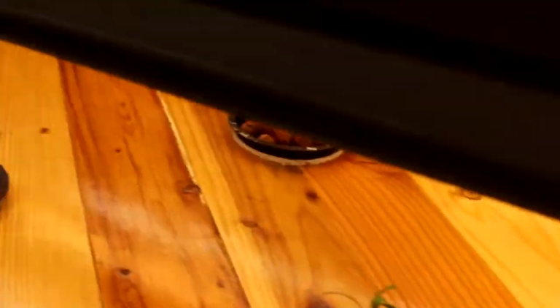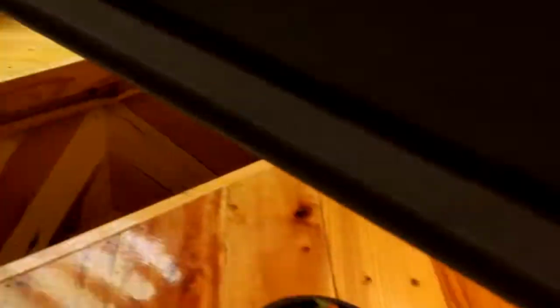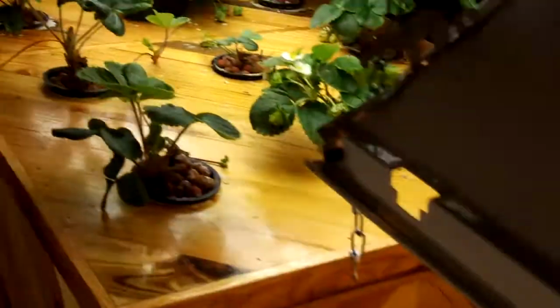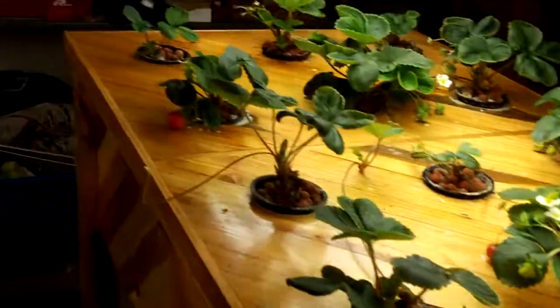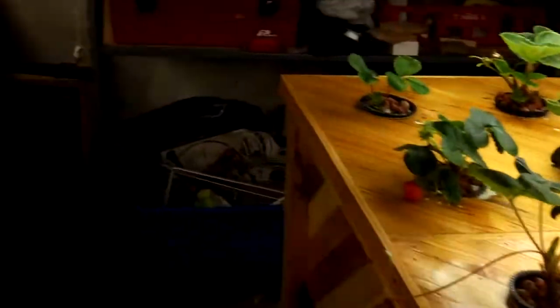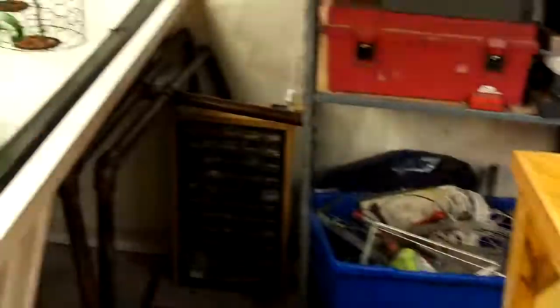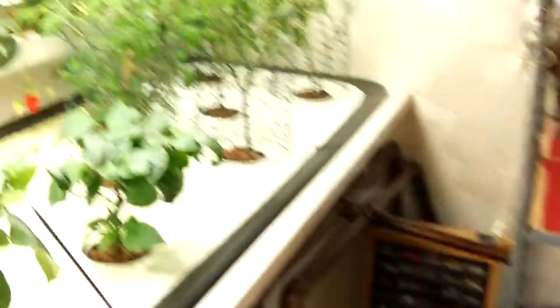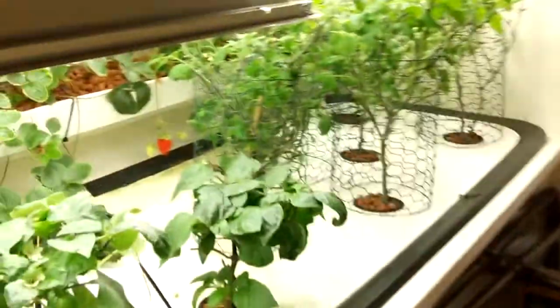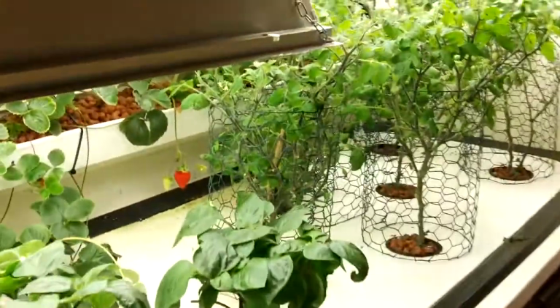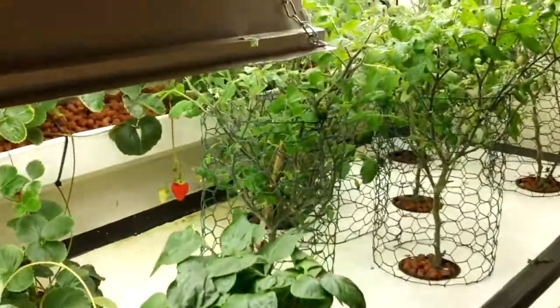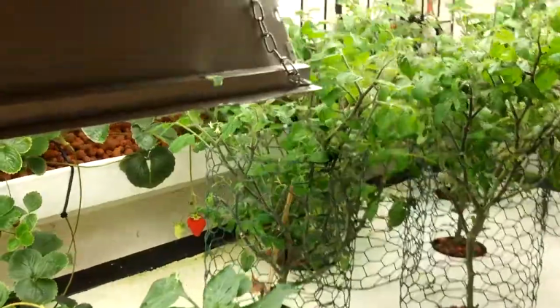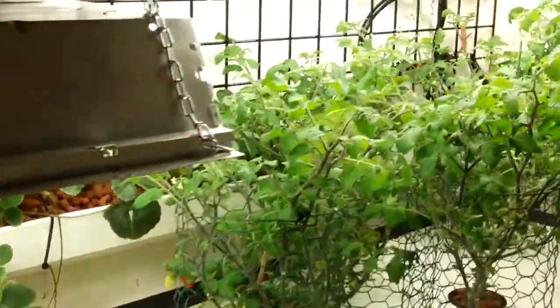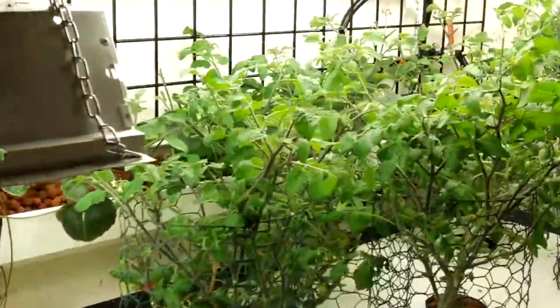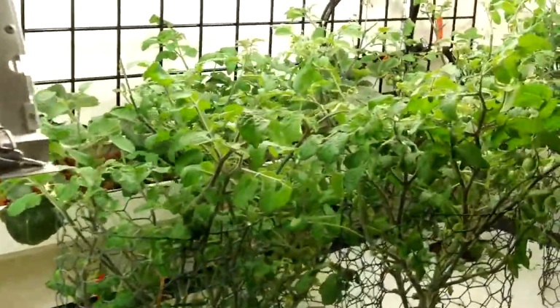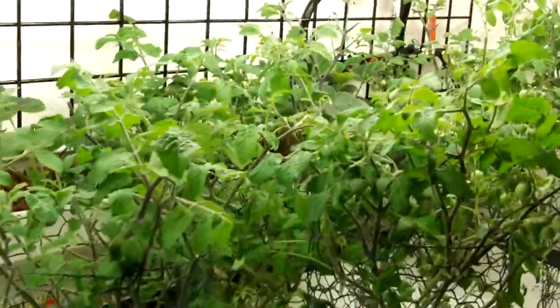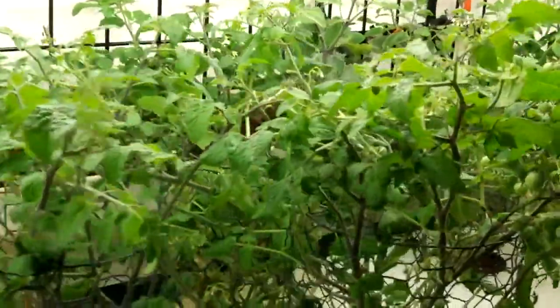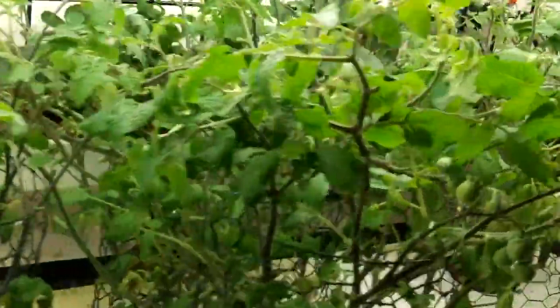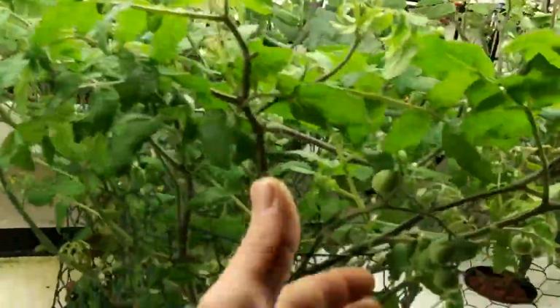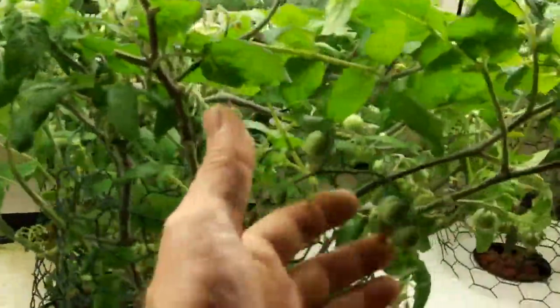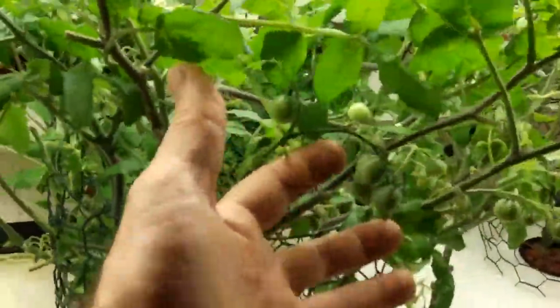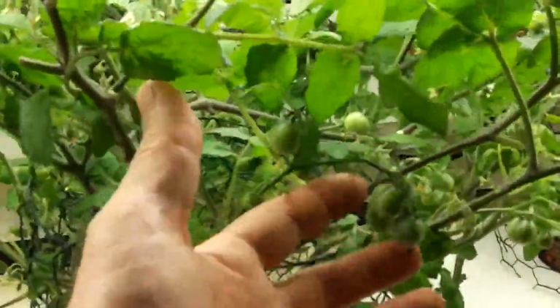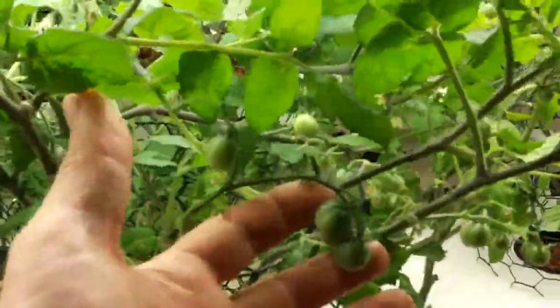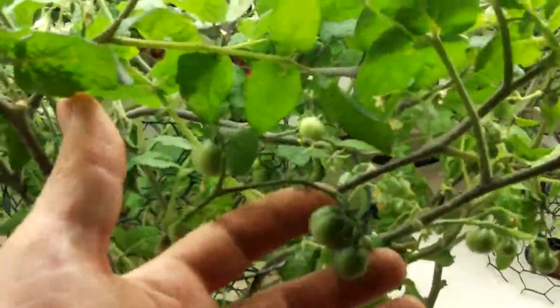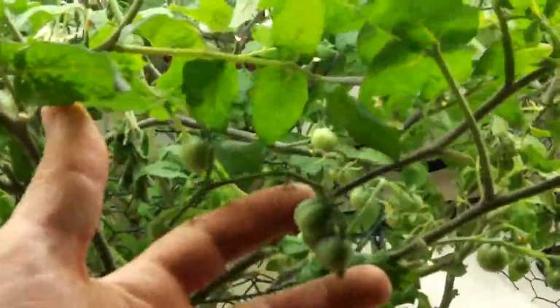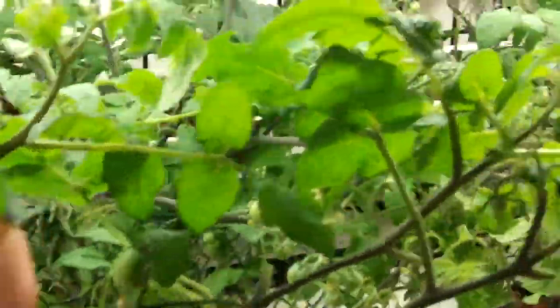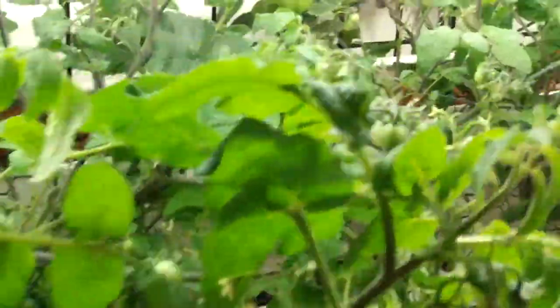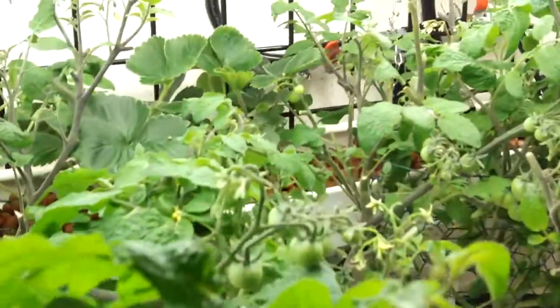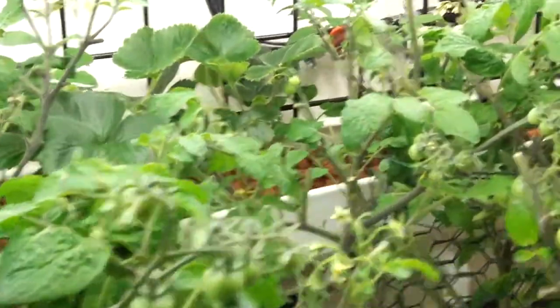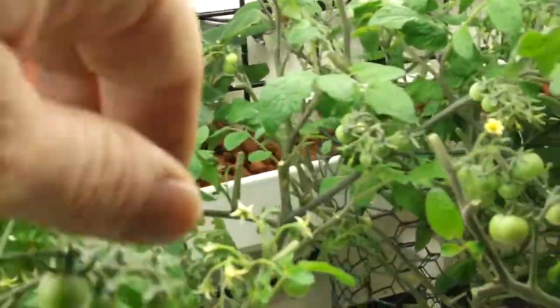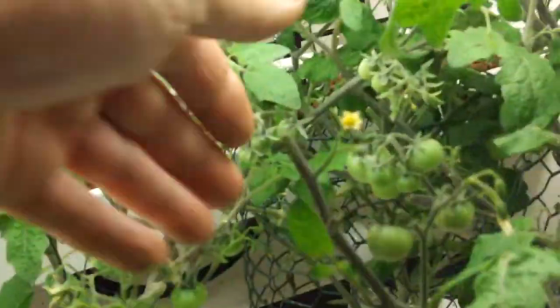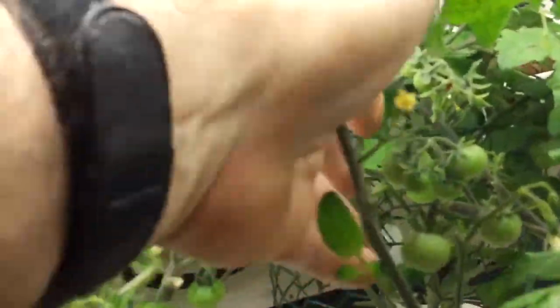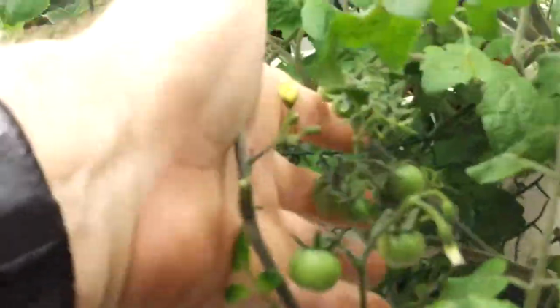It will swing back around this way — cherry tomatoes, lots of cherry tomatoes. Nothing ripe yet, but there's a ton of them.